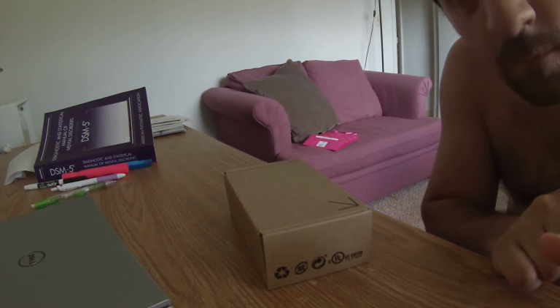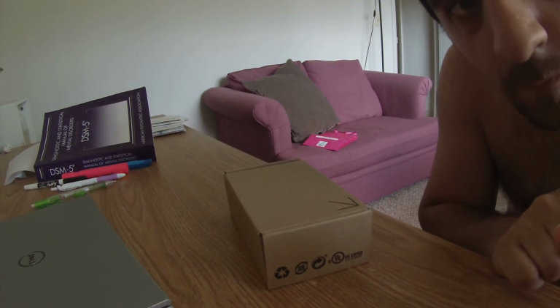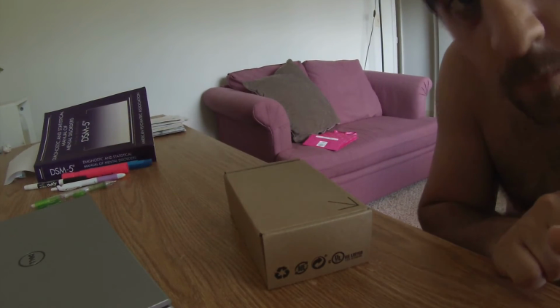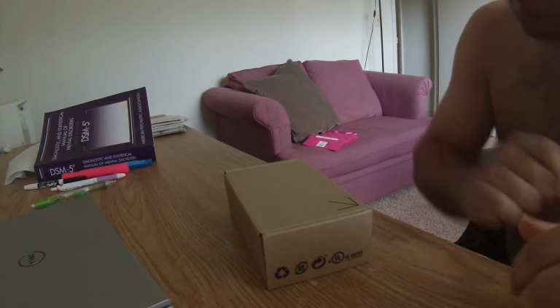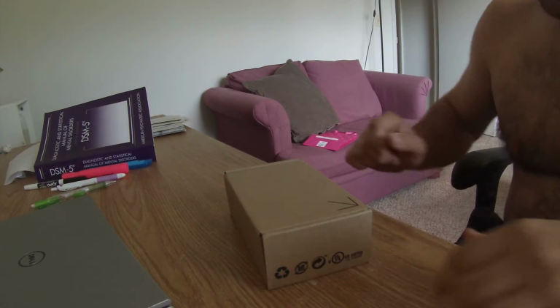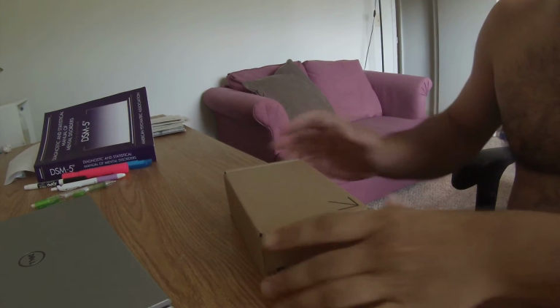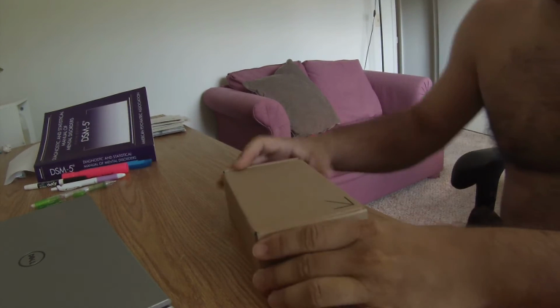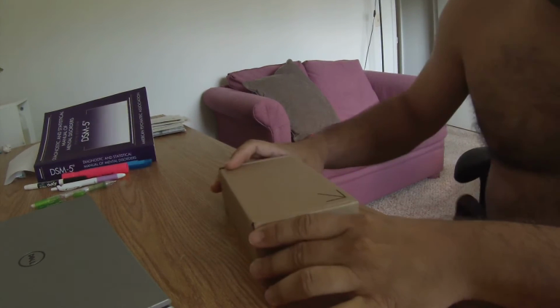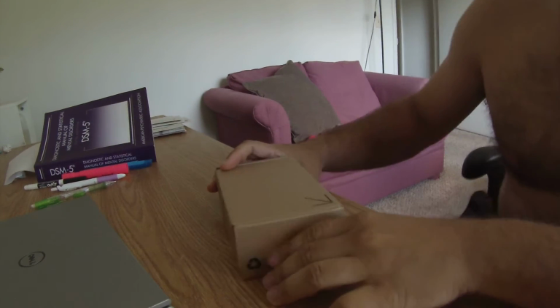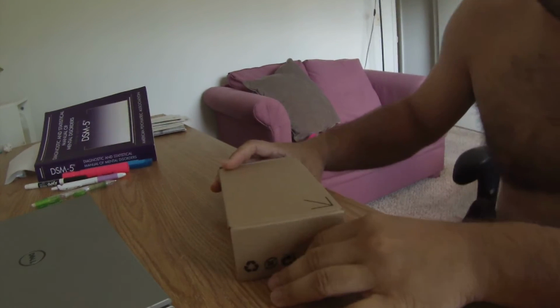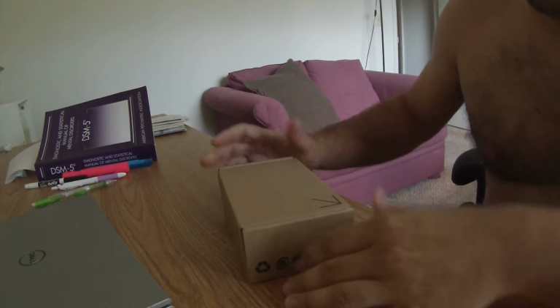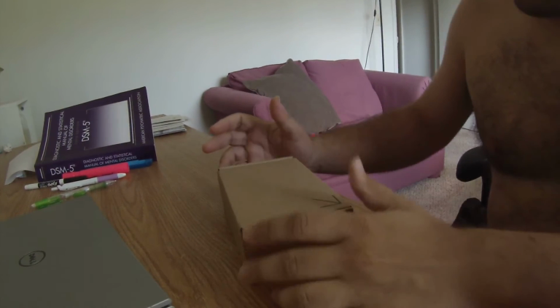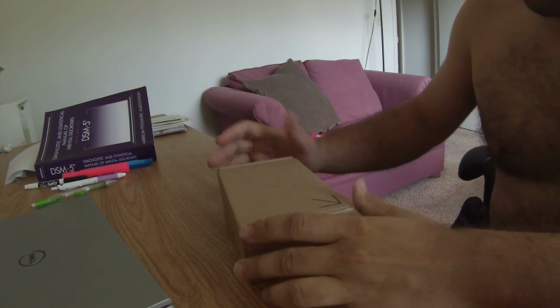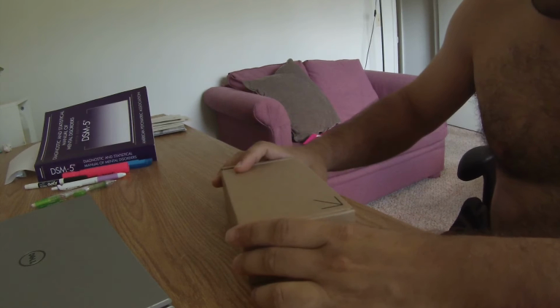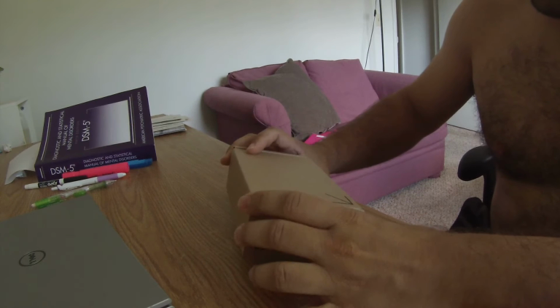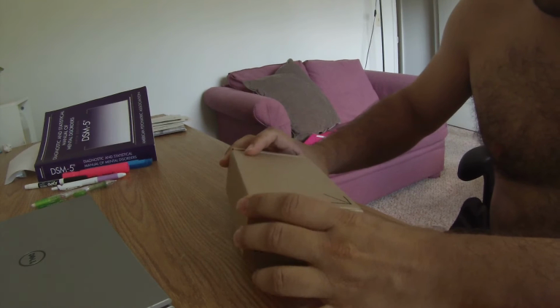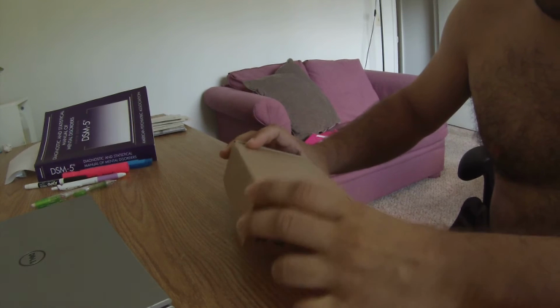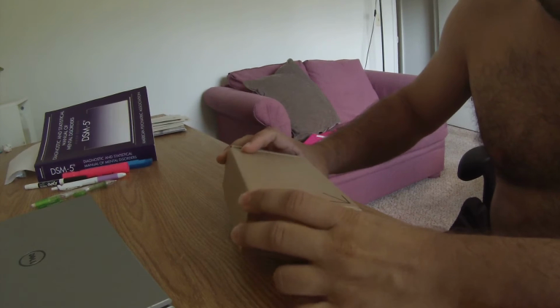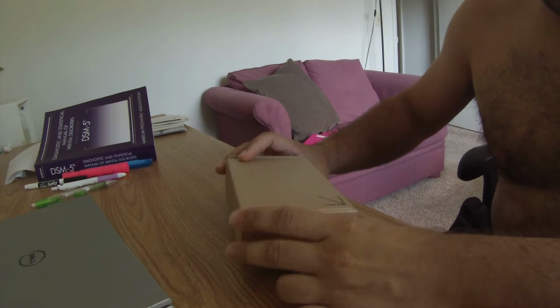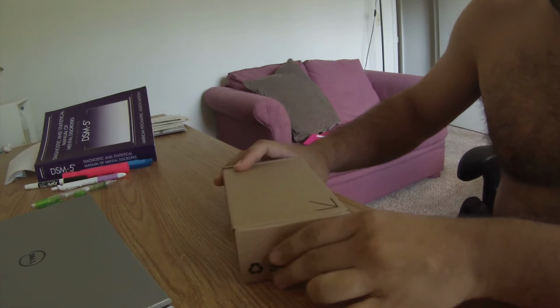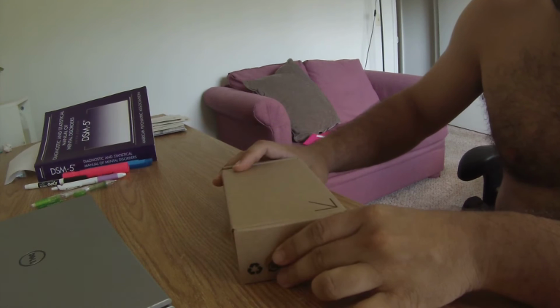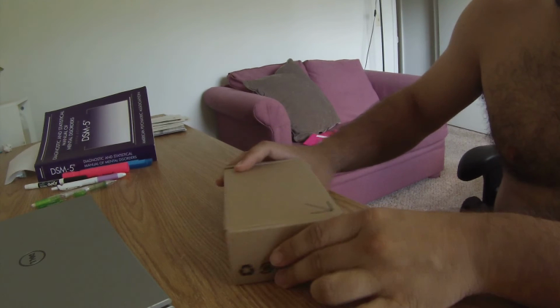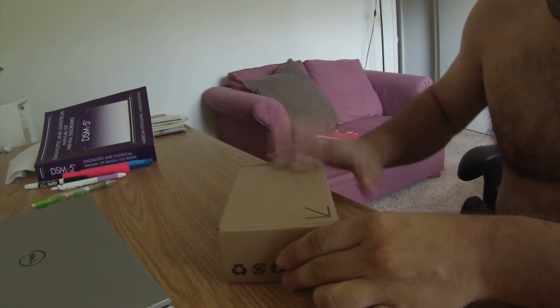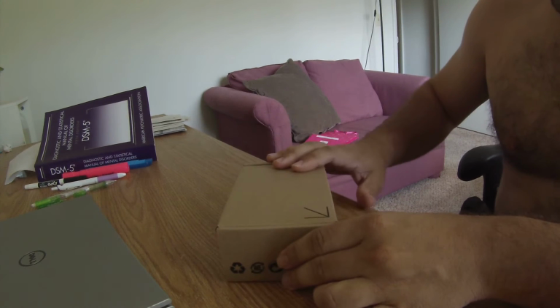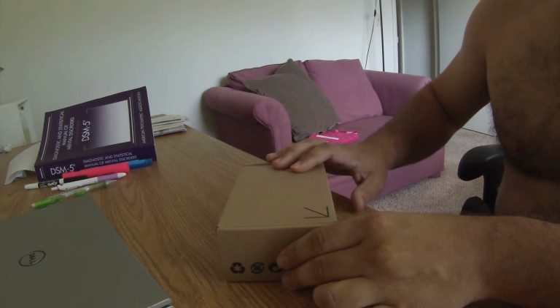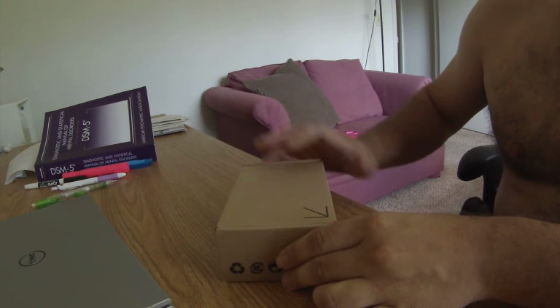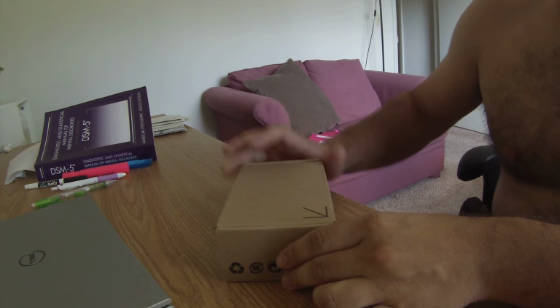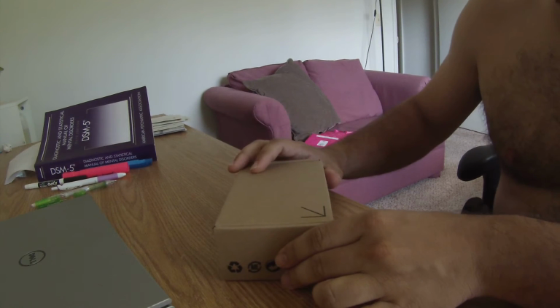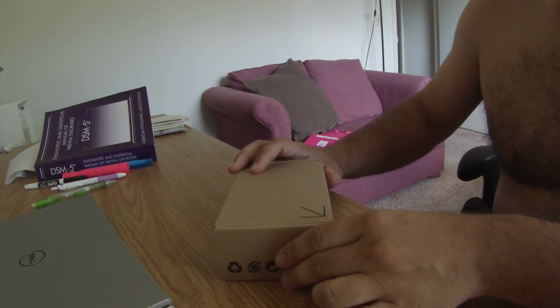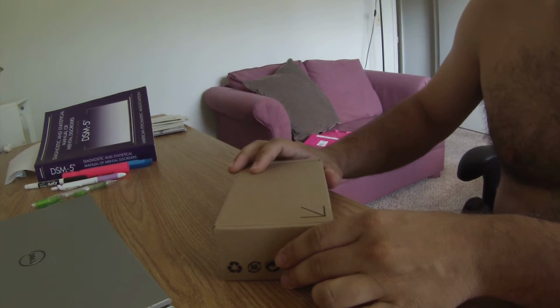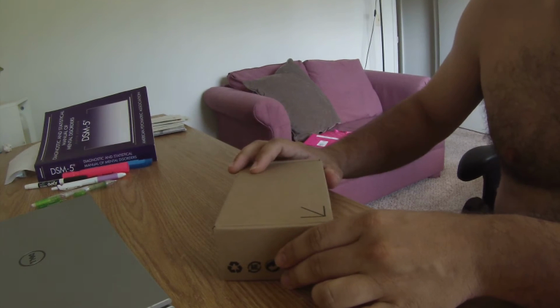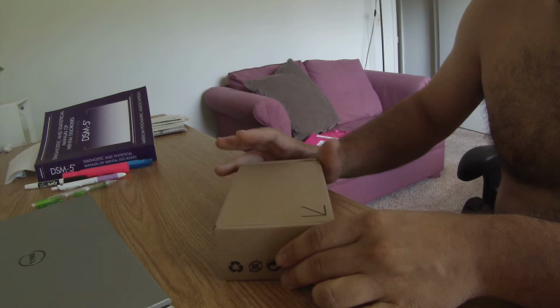Hey guys, this is an unboxing of the Google Chromecast Ethernet adapter that Google sells on their website for around $15.